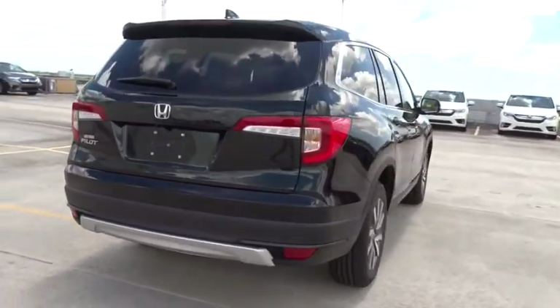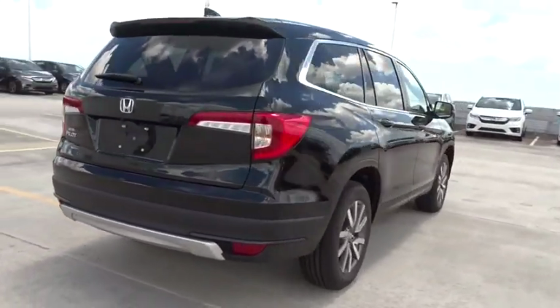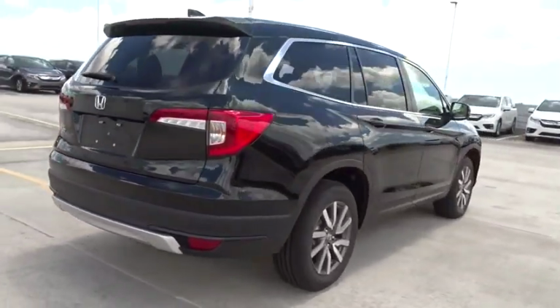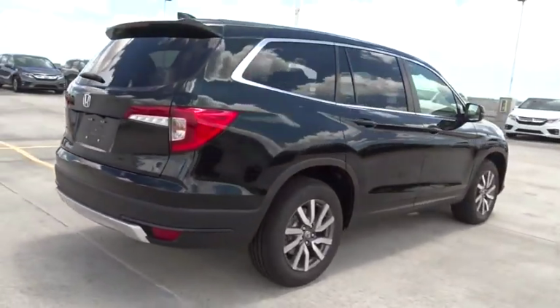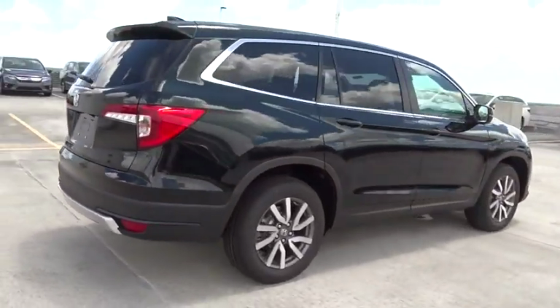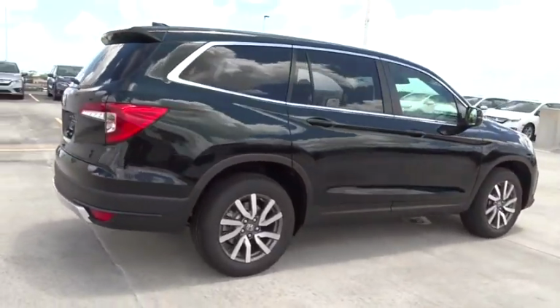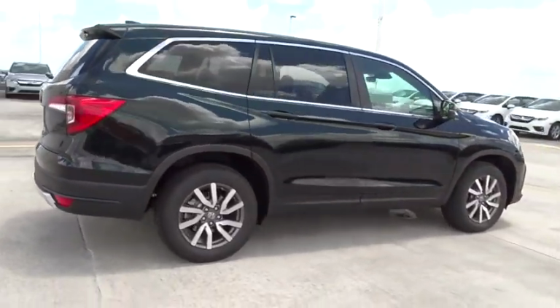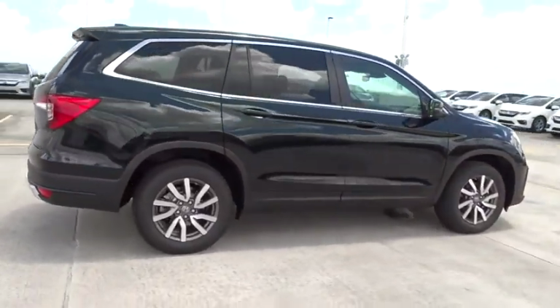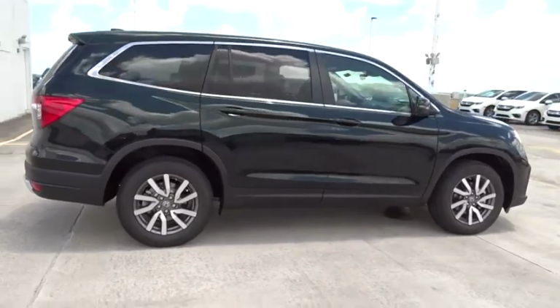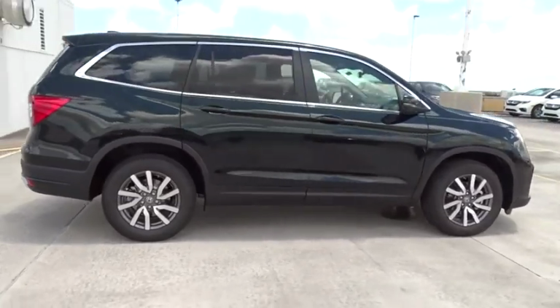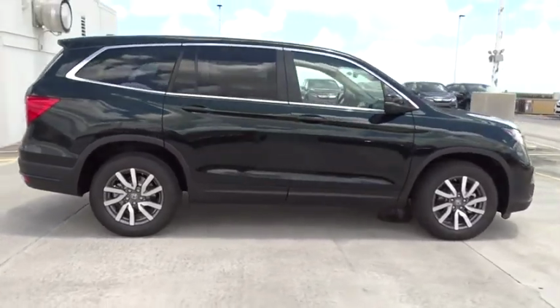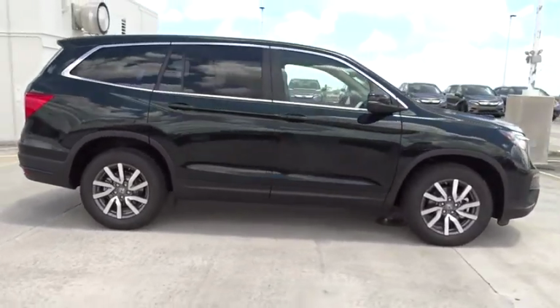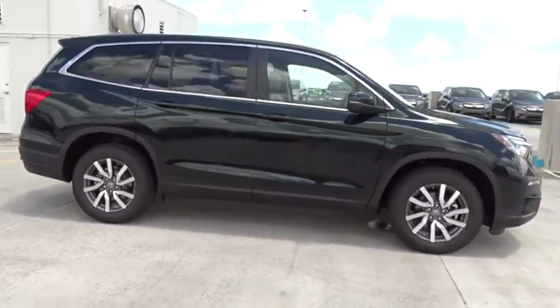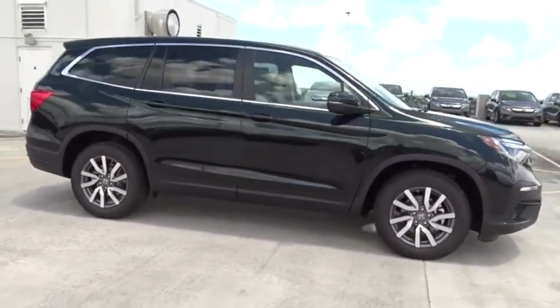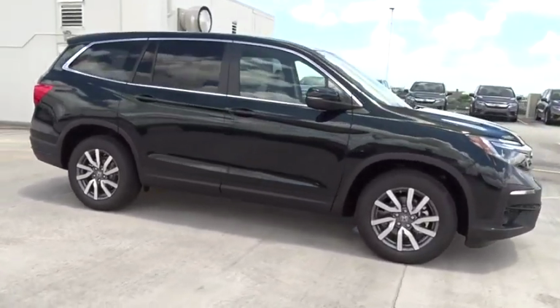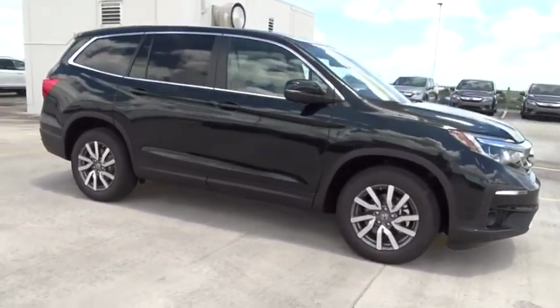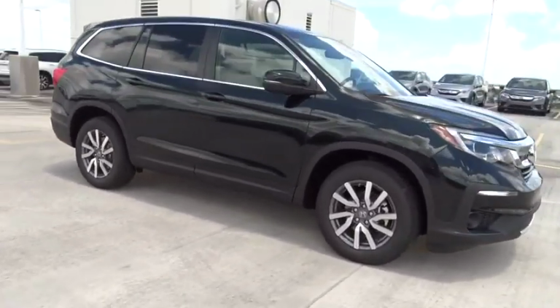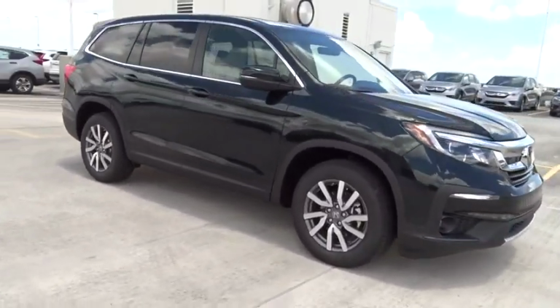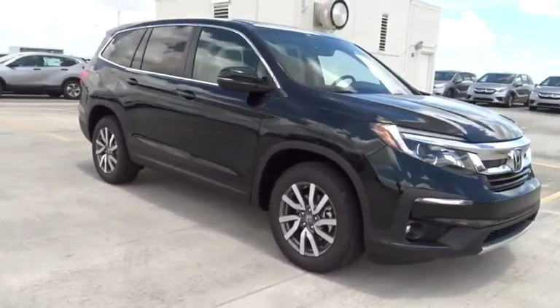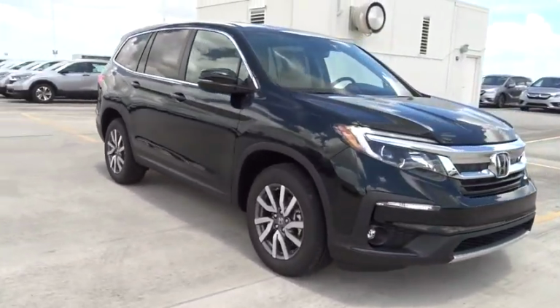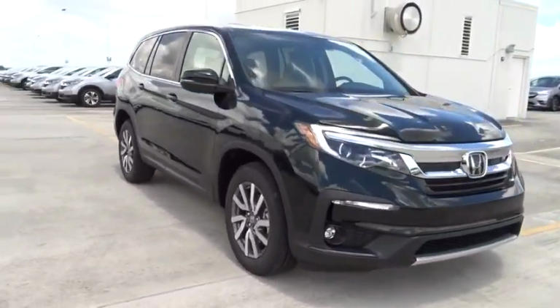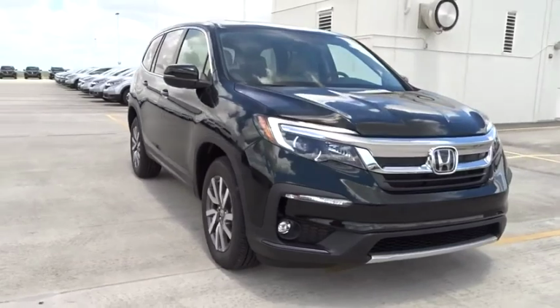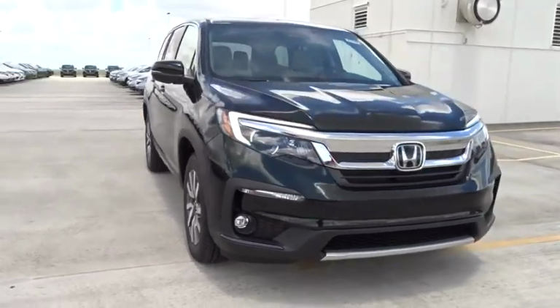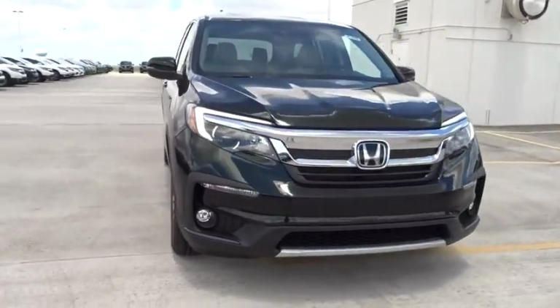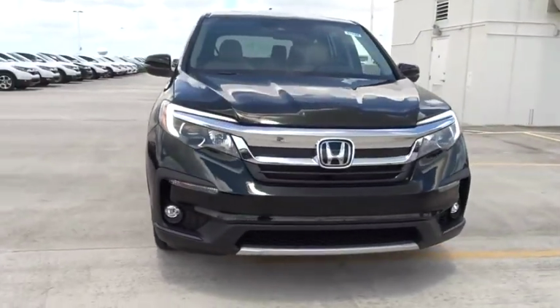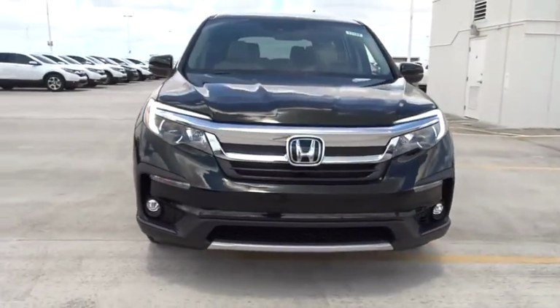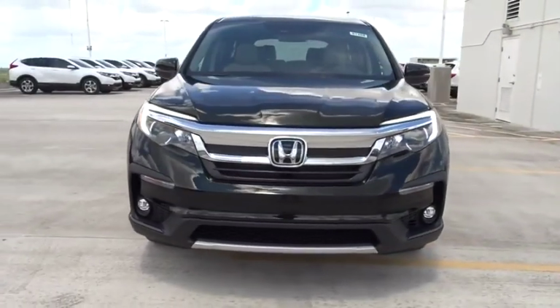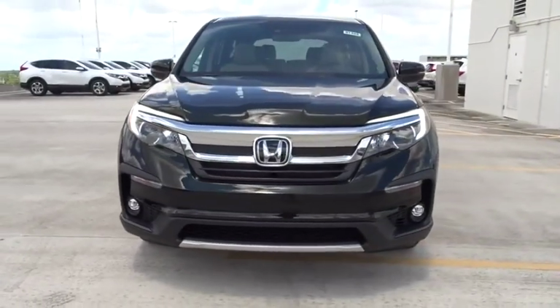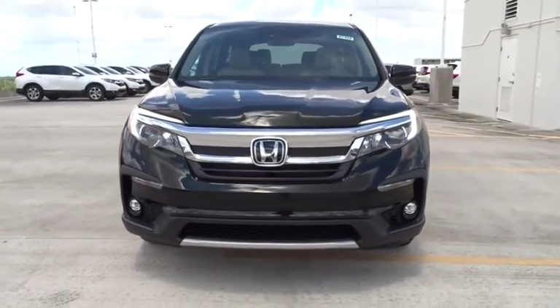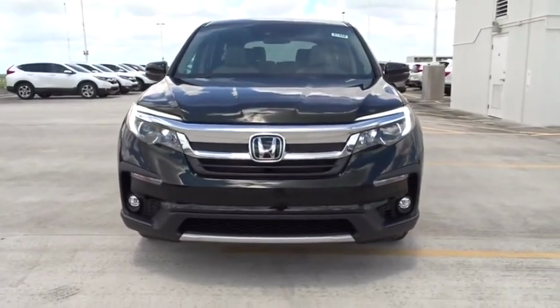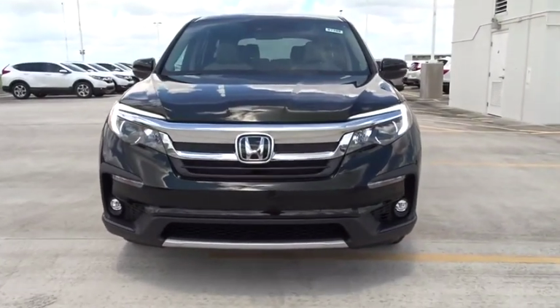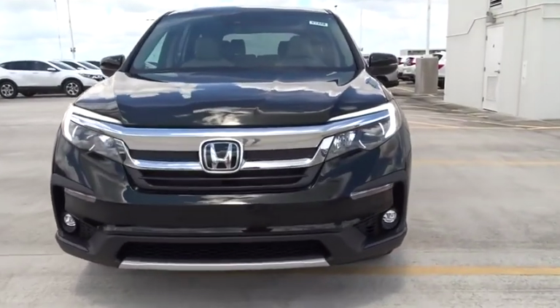Here are some of this vehicle's great options: remote engine start, traction control, Bluetooth, automatic transmission, front wheel drive, trip computer, remote power door locks, power windows, and fog lamps.